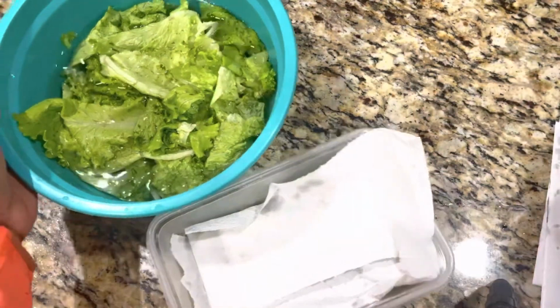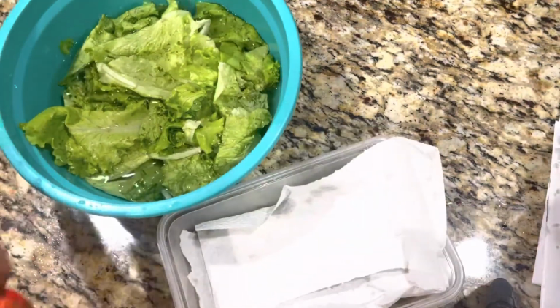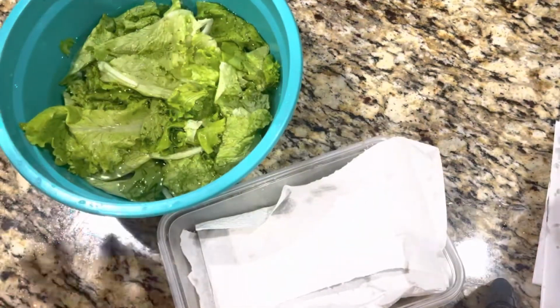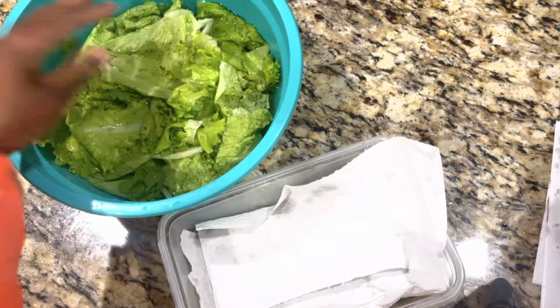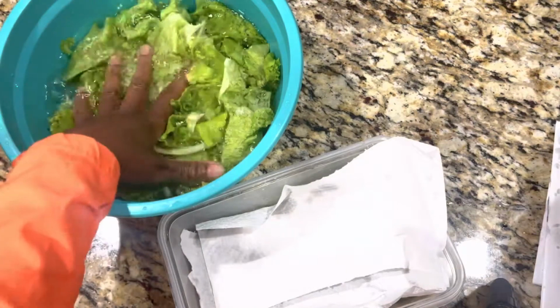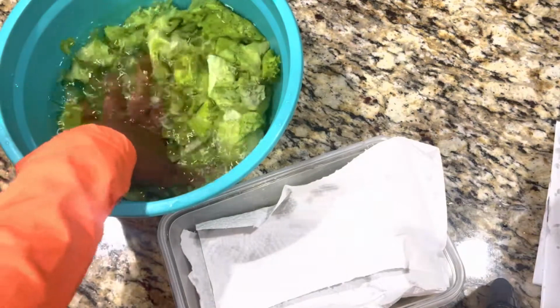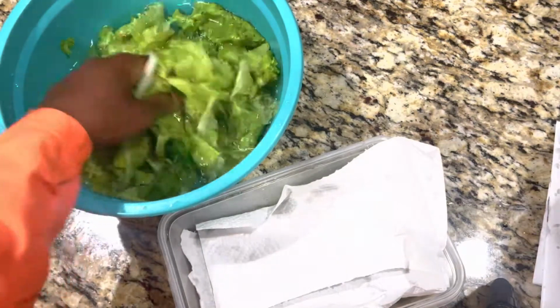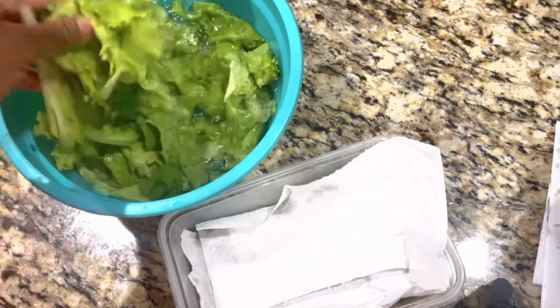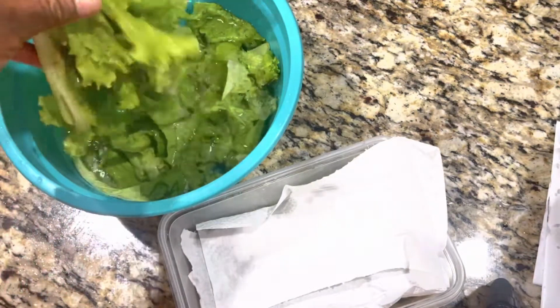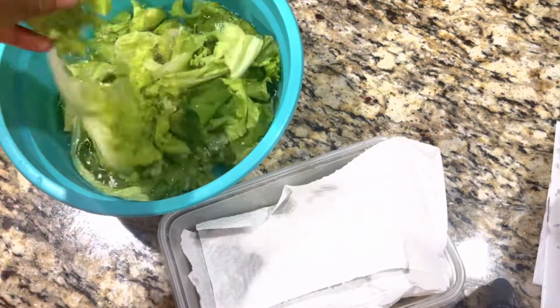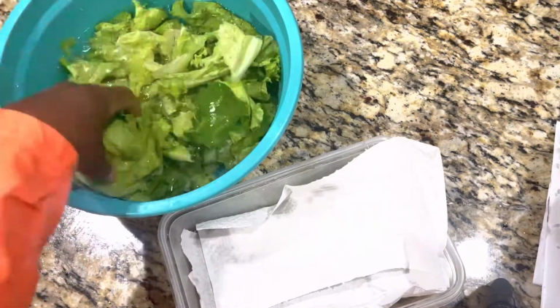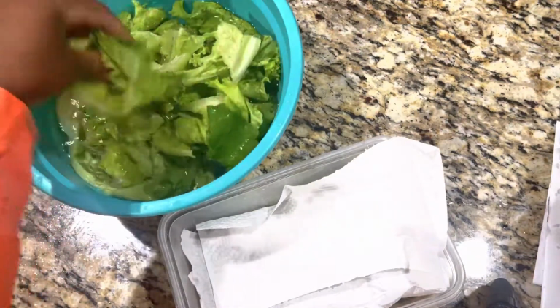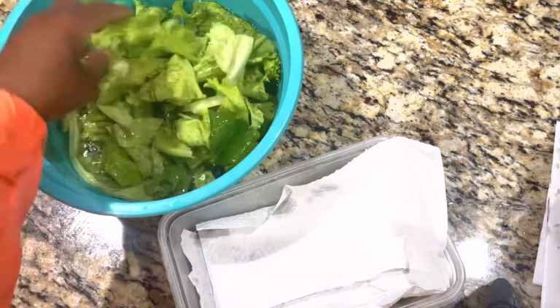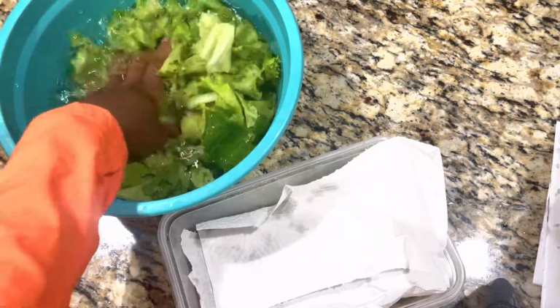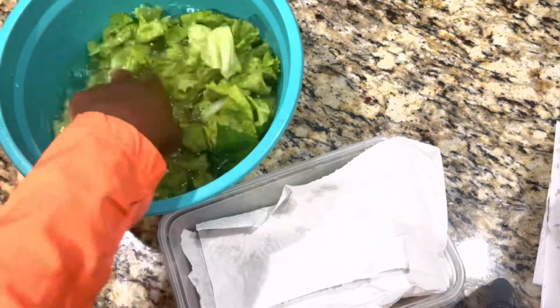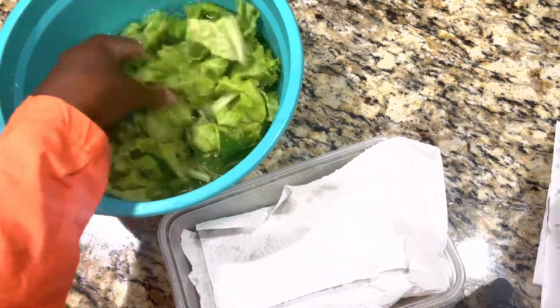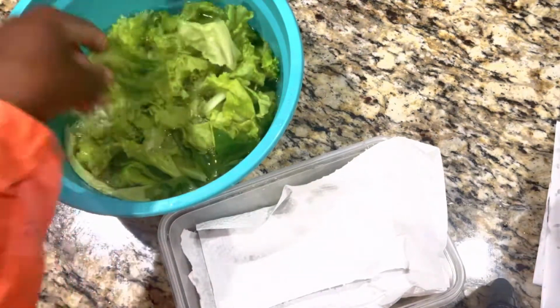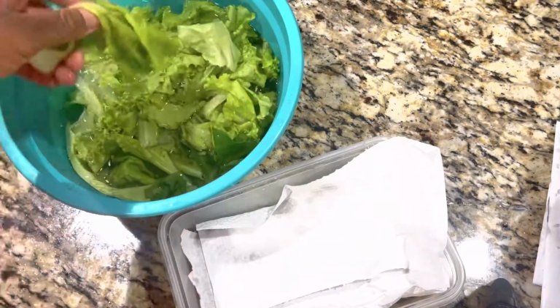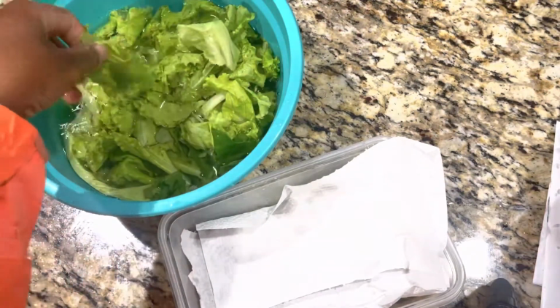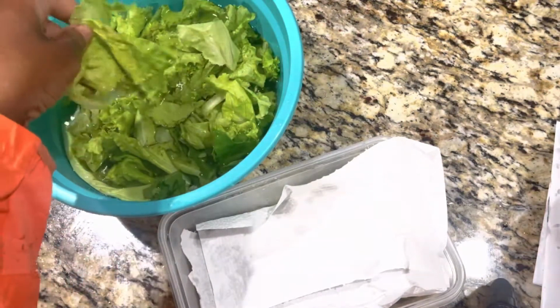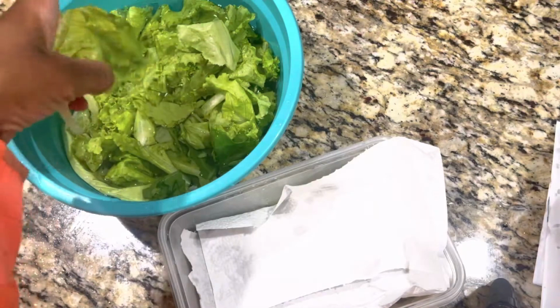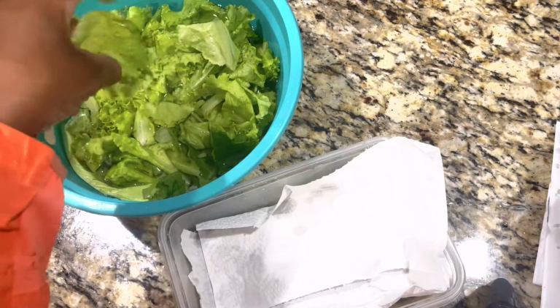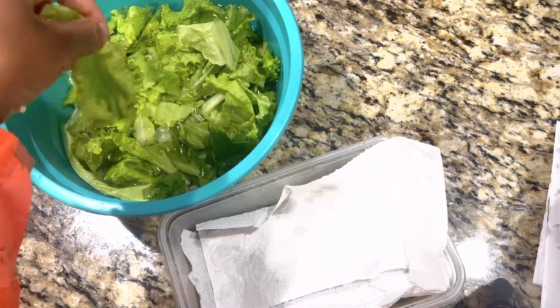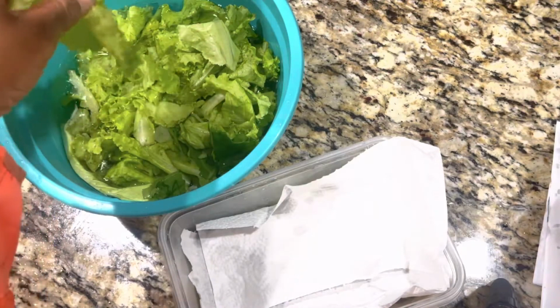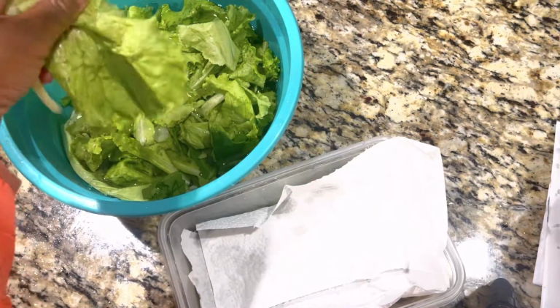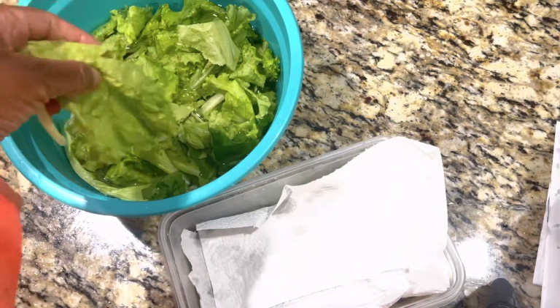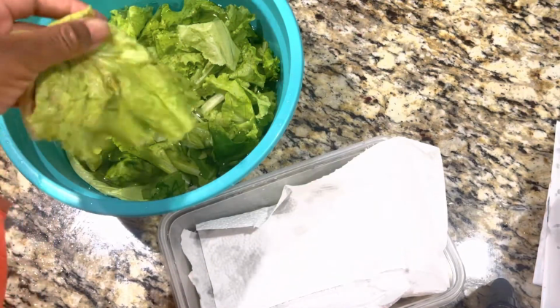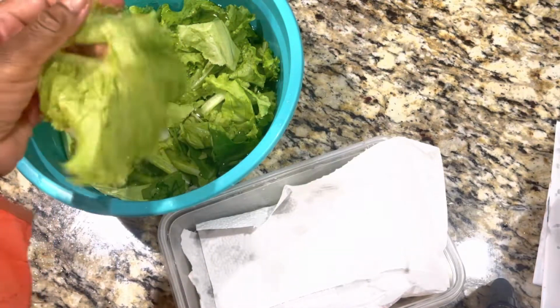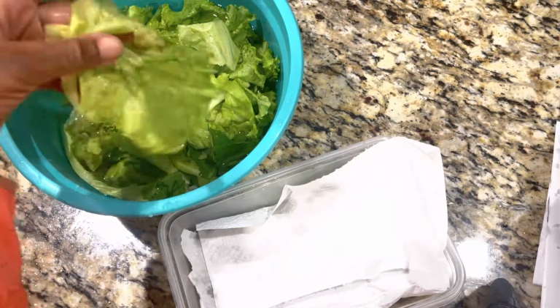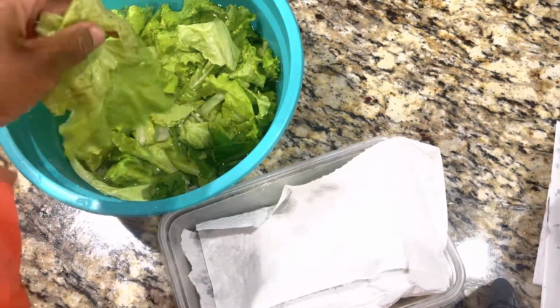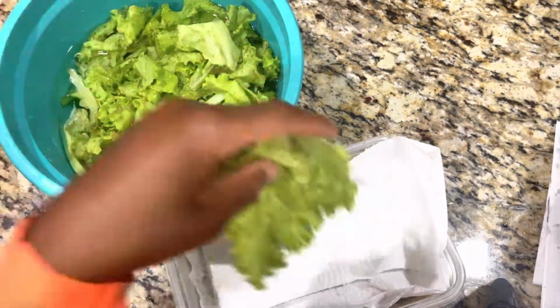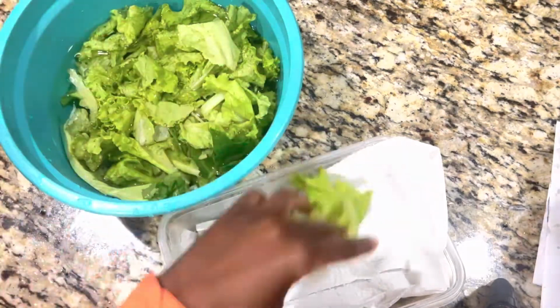So these are the vegetables — the lettuce that I harvested yesterday from my garden. These are my homegrown lettuce.